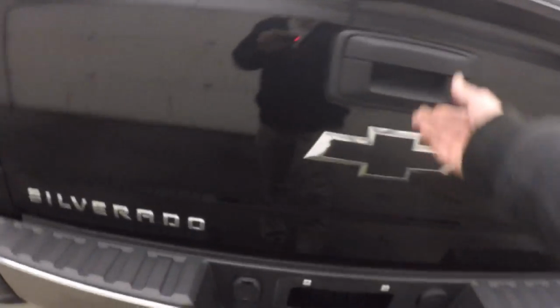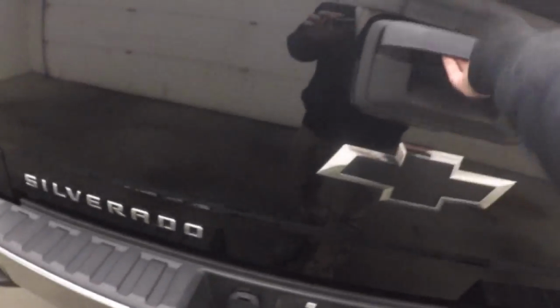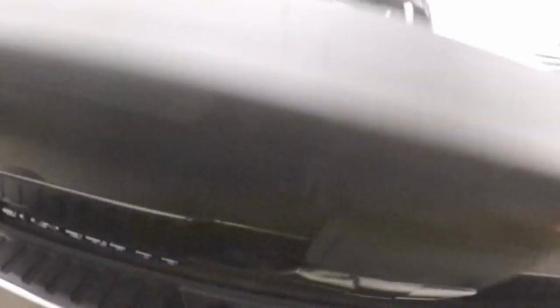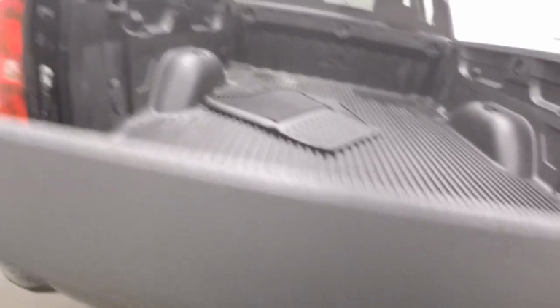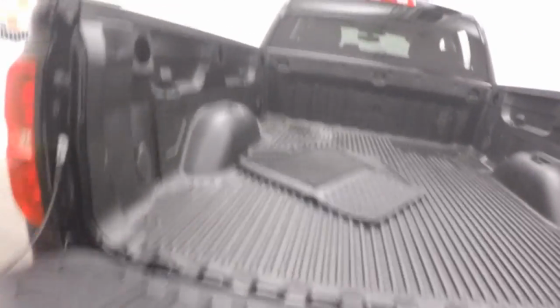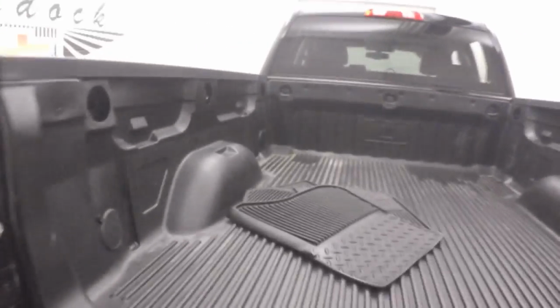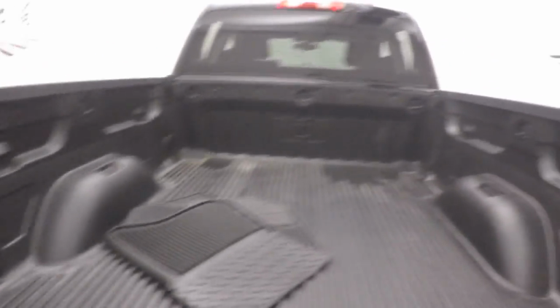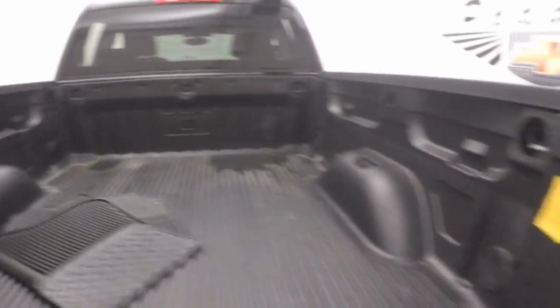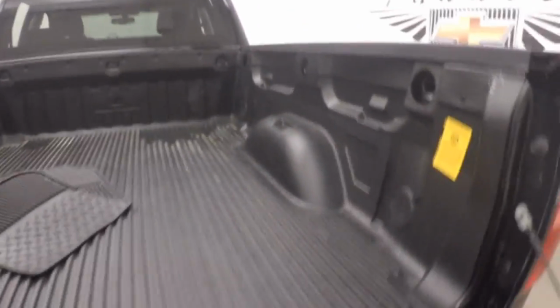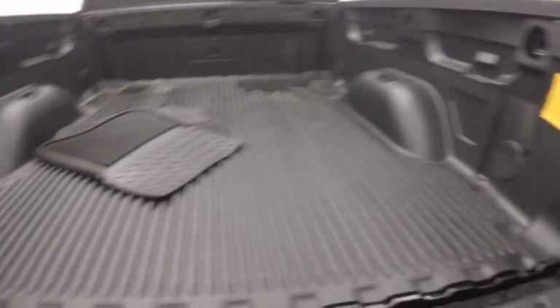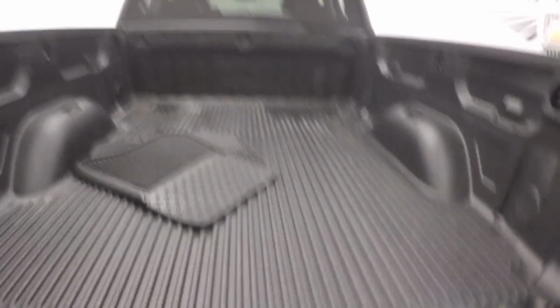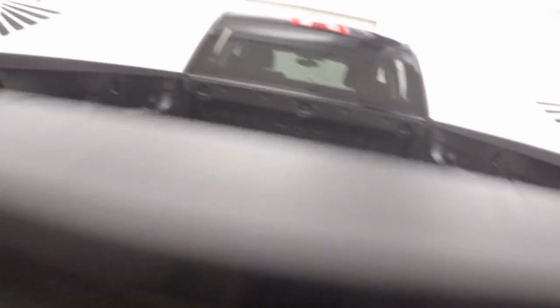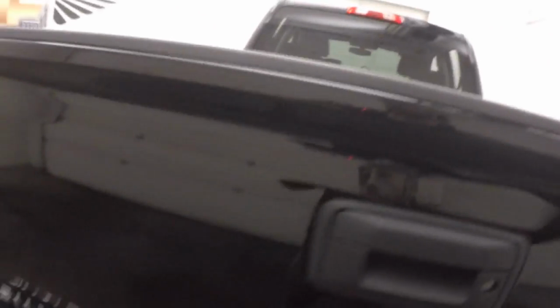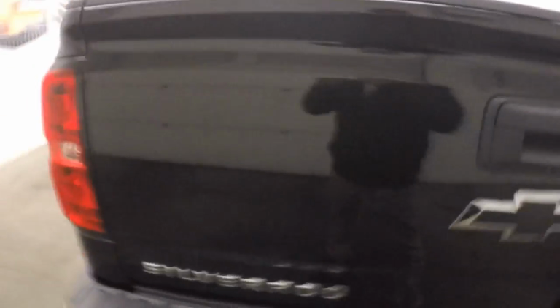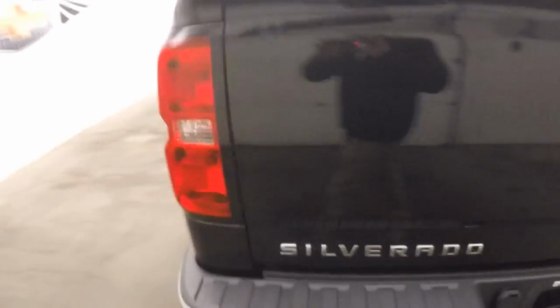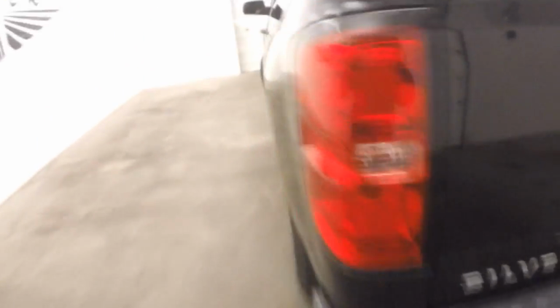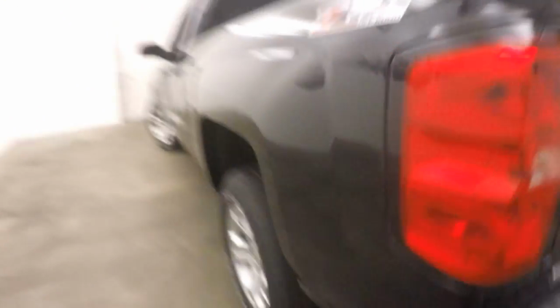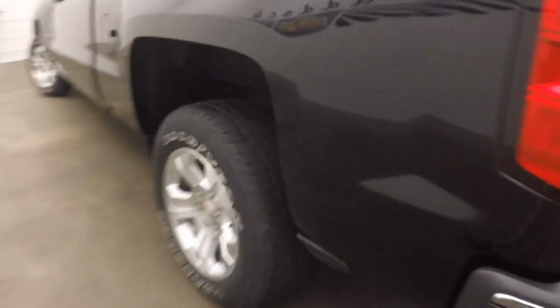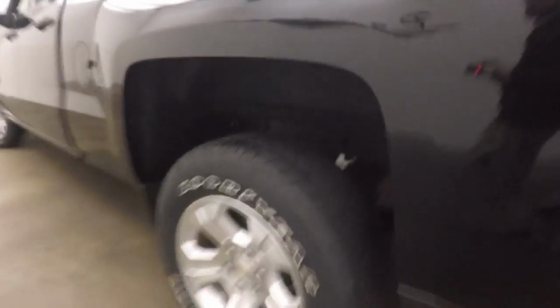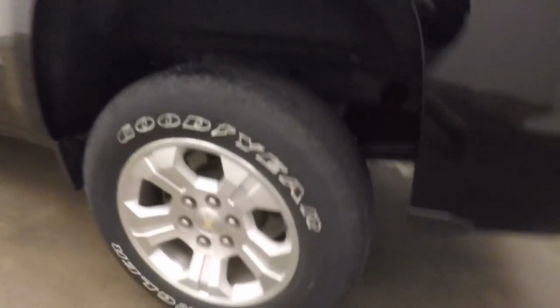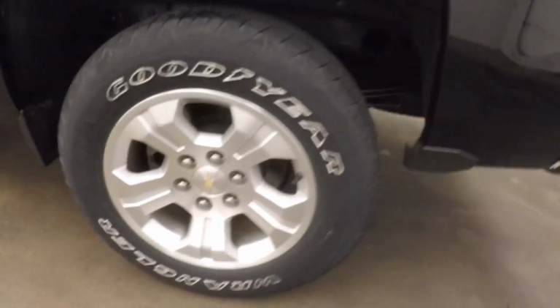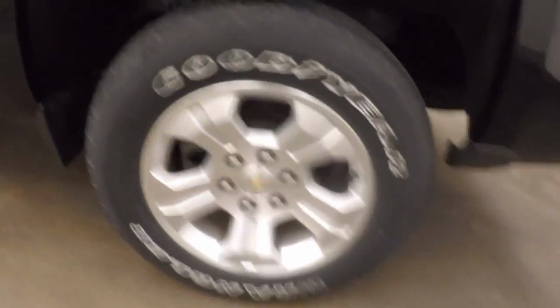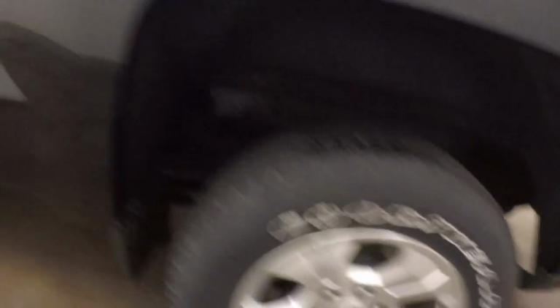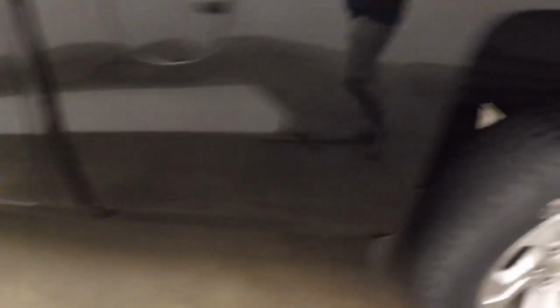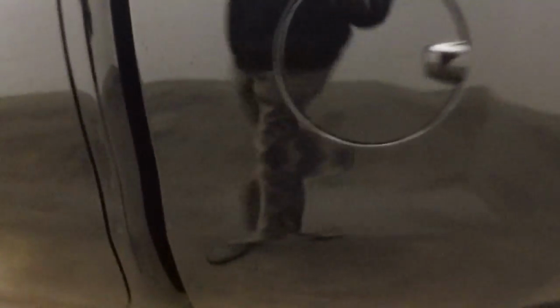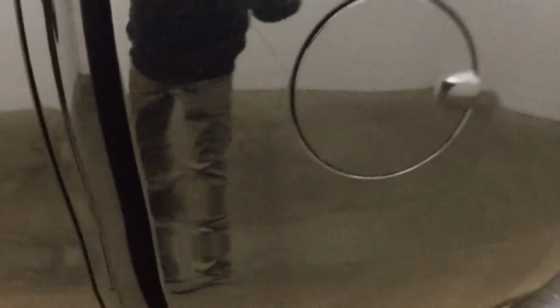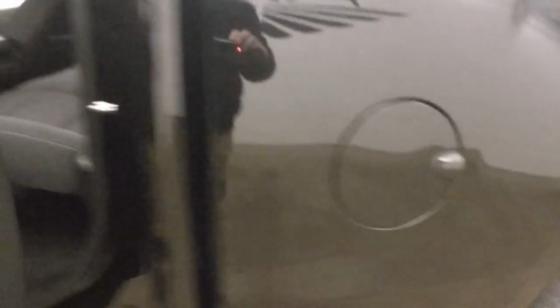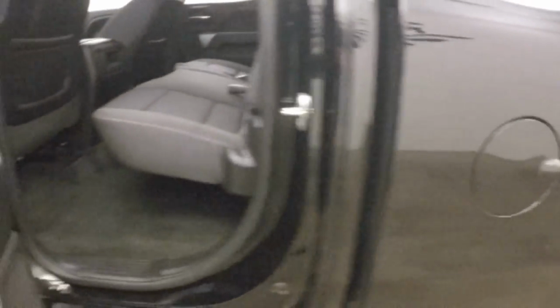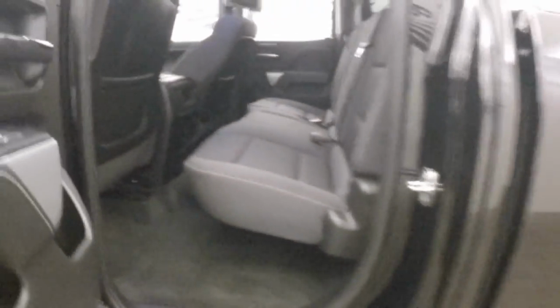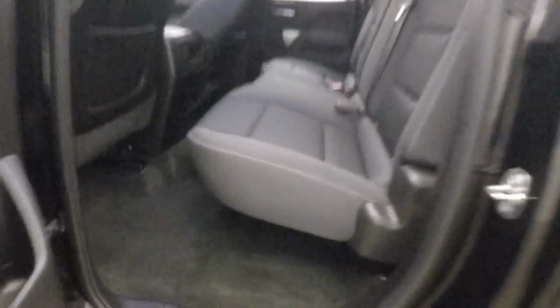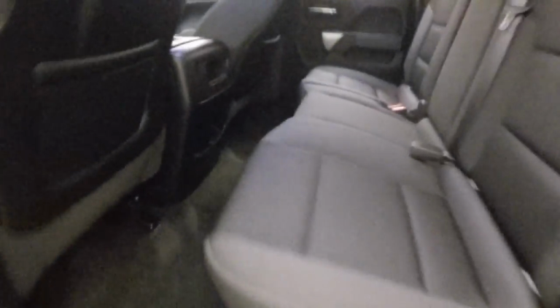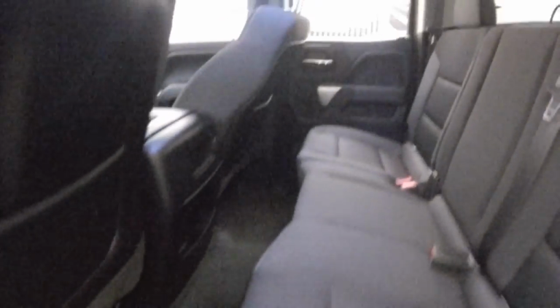Walk around the back here — nice drop-in bed liner, alloy wheels. This has the extended rear cab, so there is more room in the back for passengers.